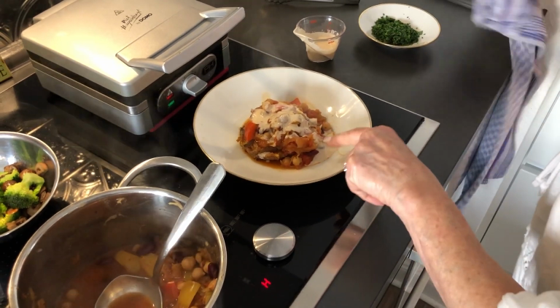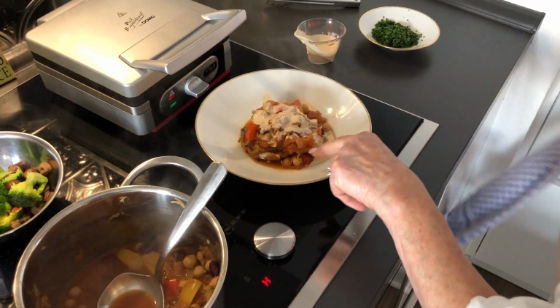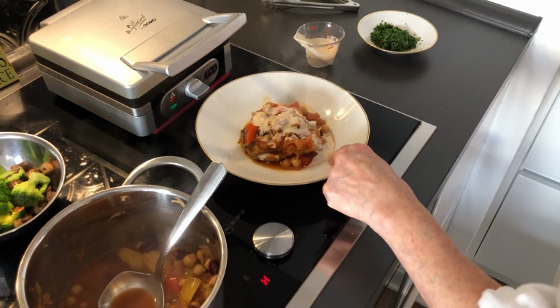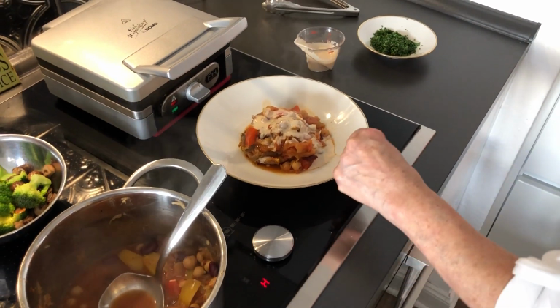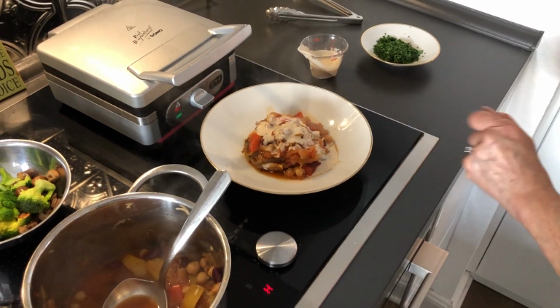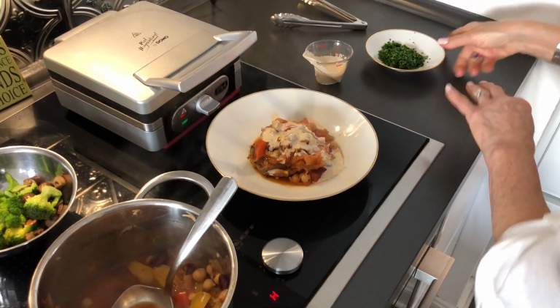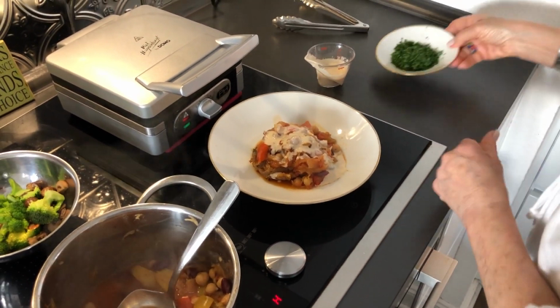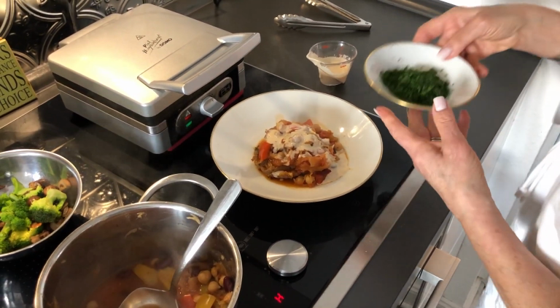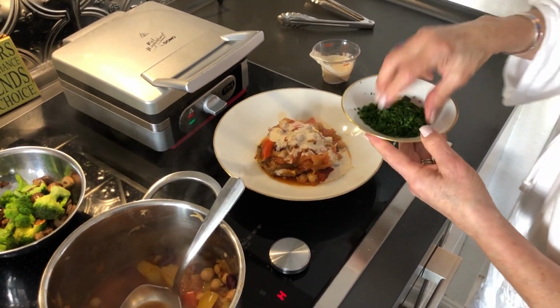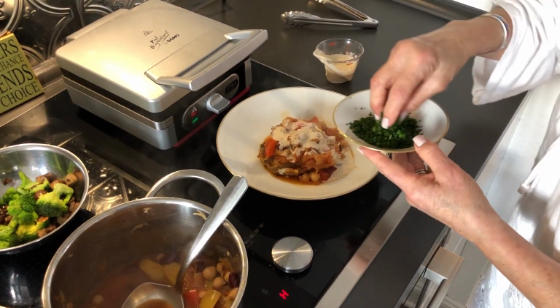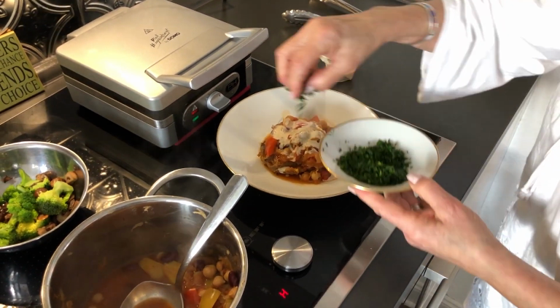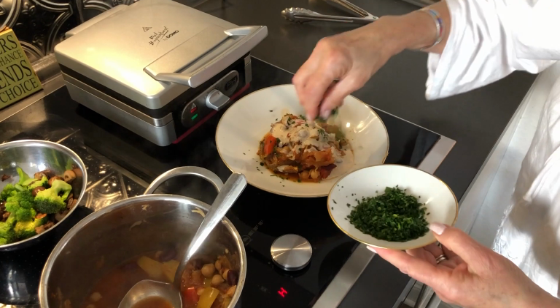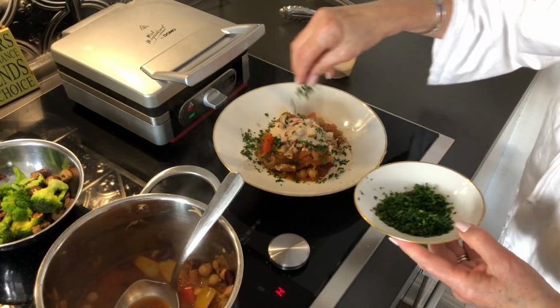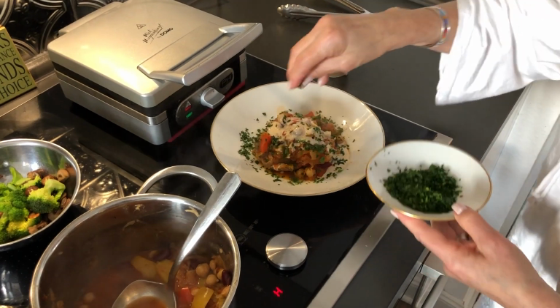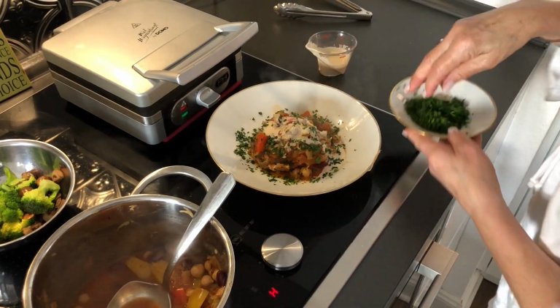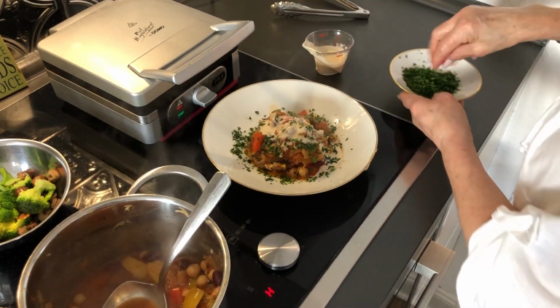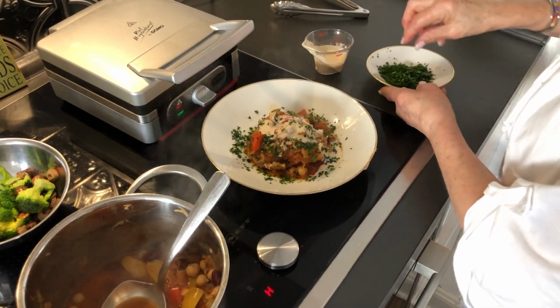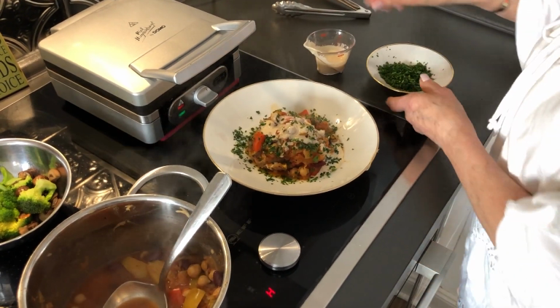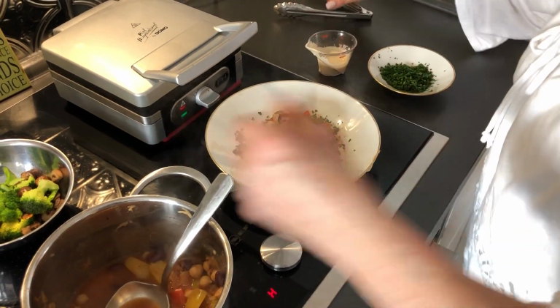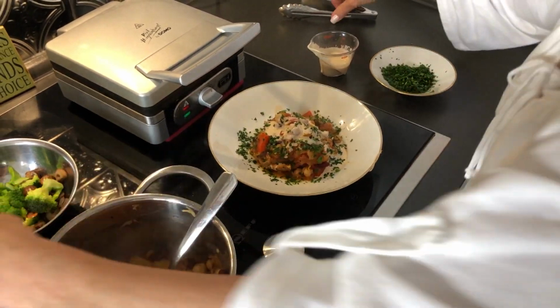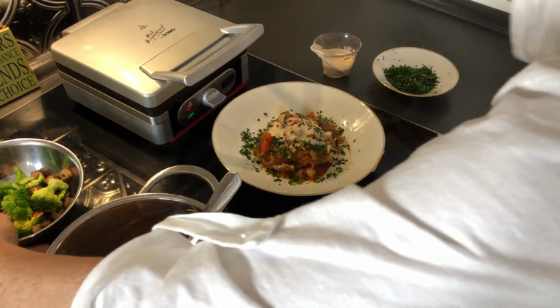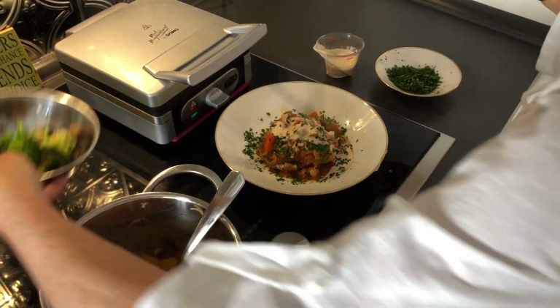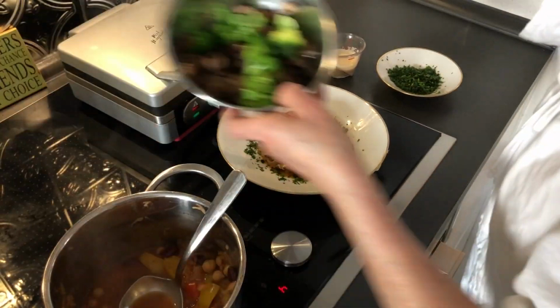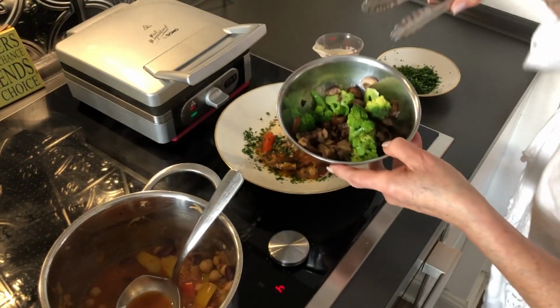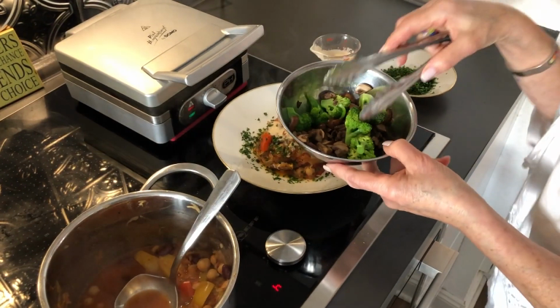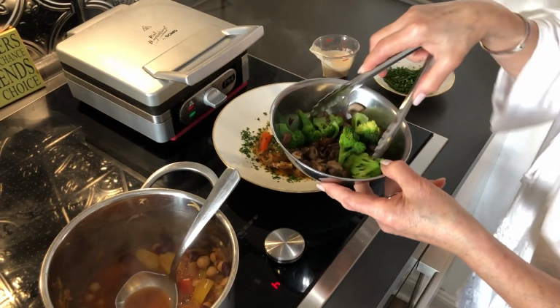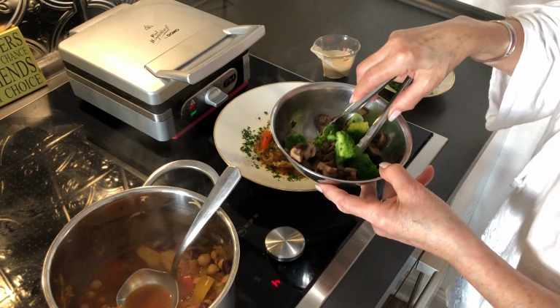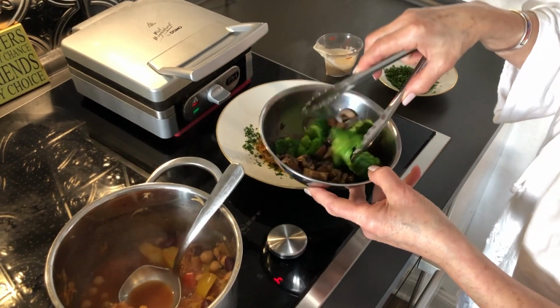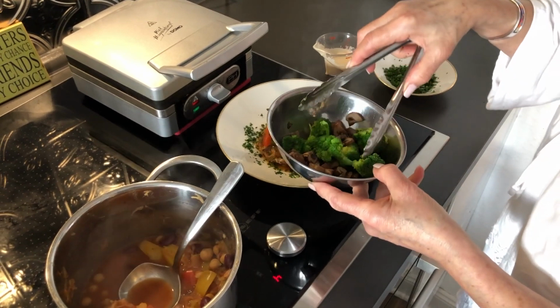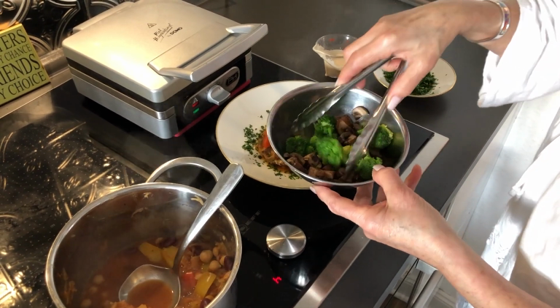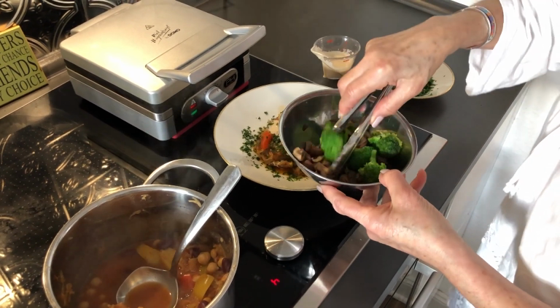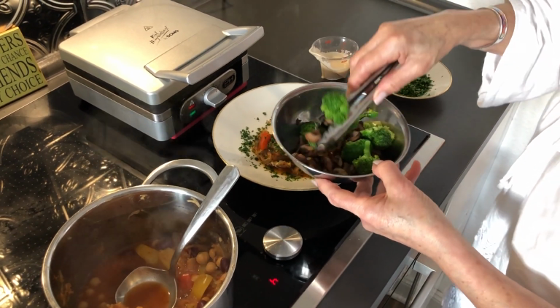There we go. Some chopped parsley and I've got some extra veg here — I've just water sauteed some mushrooms and some broccoli.